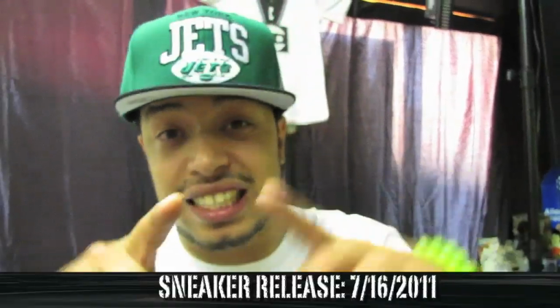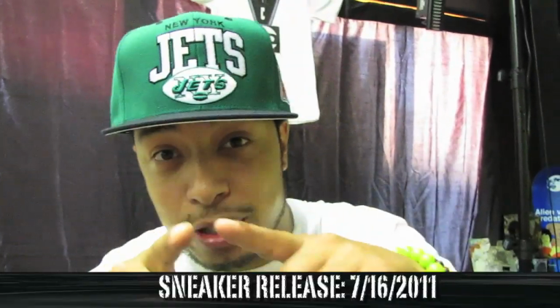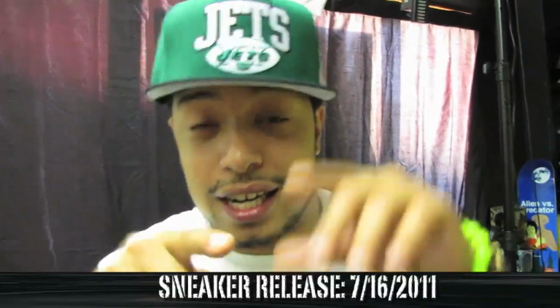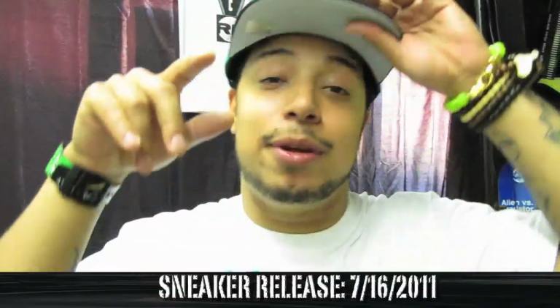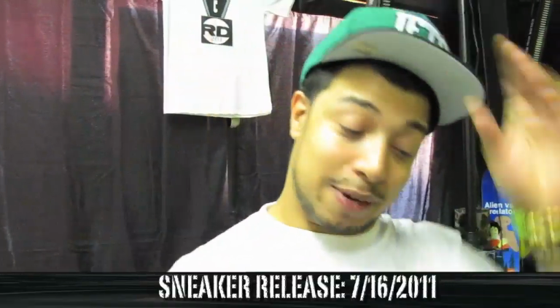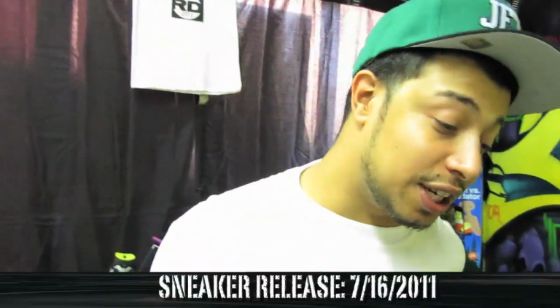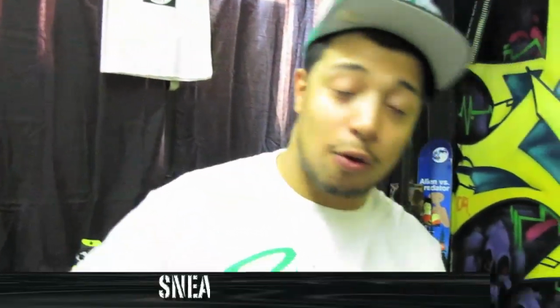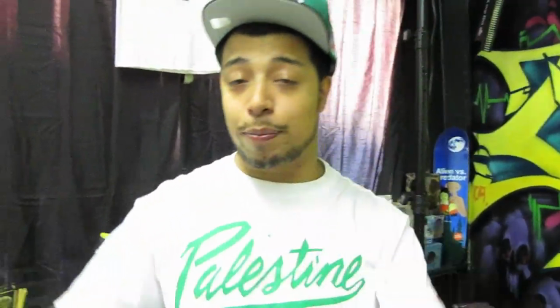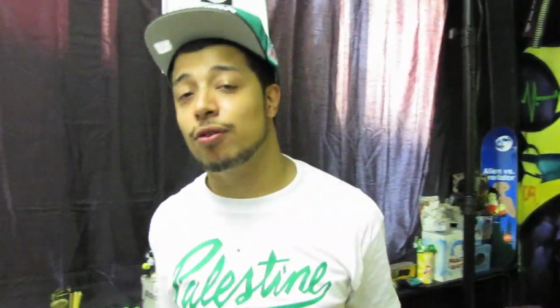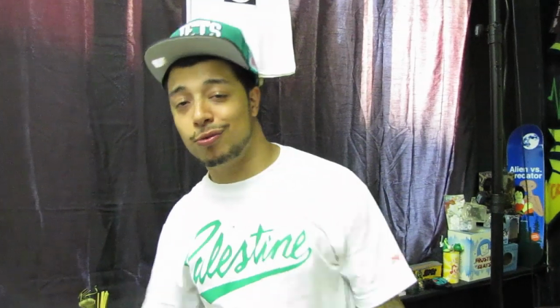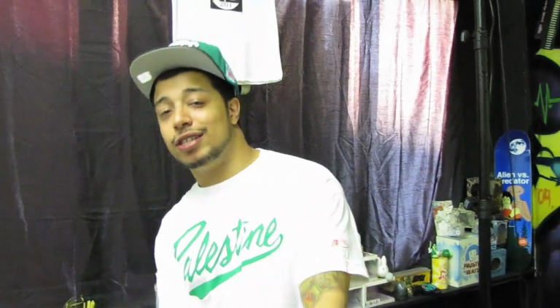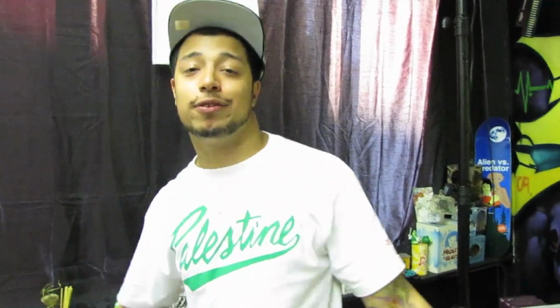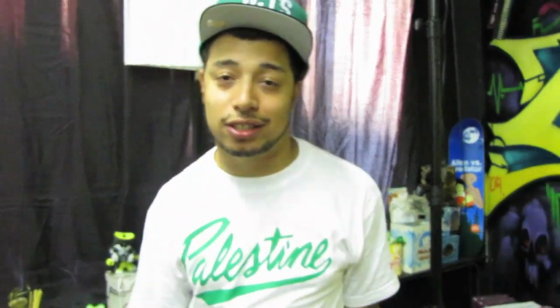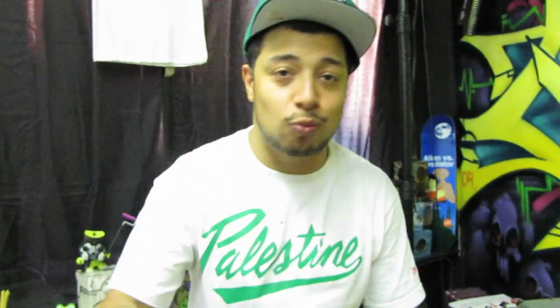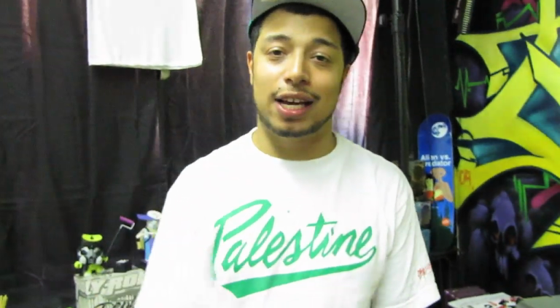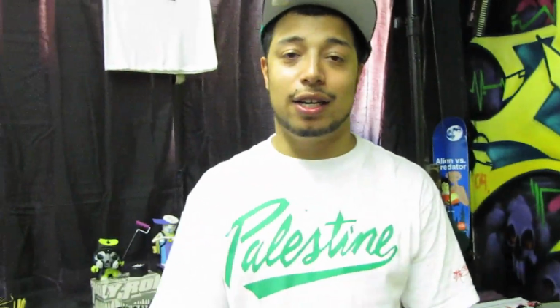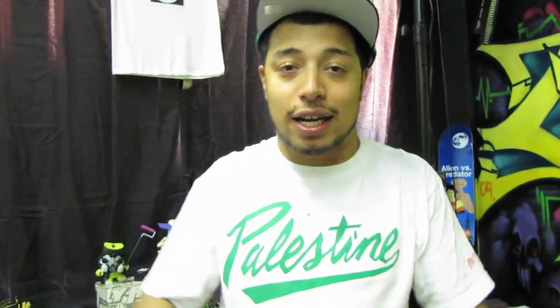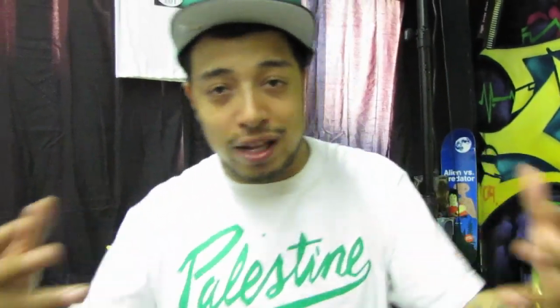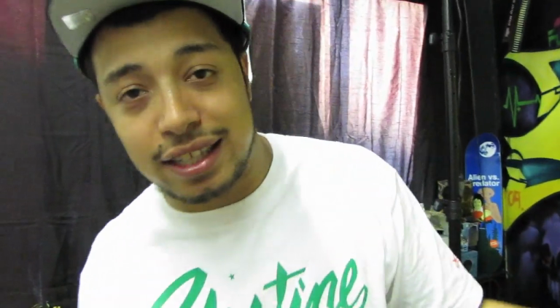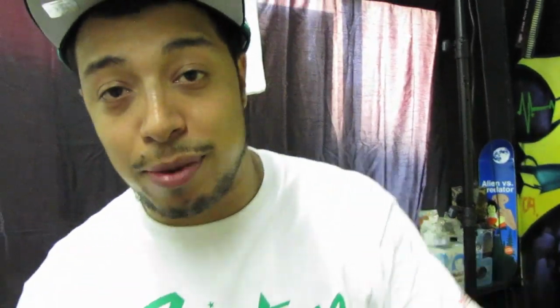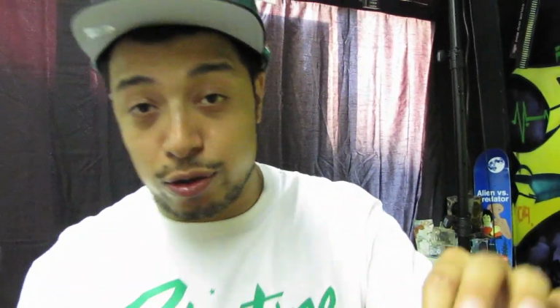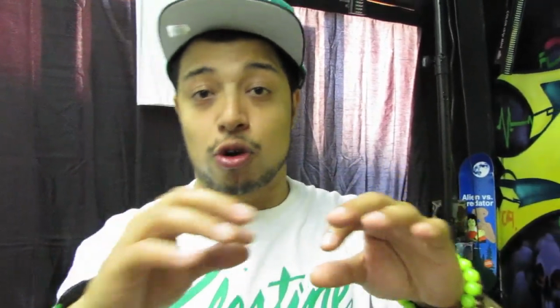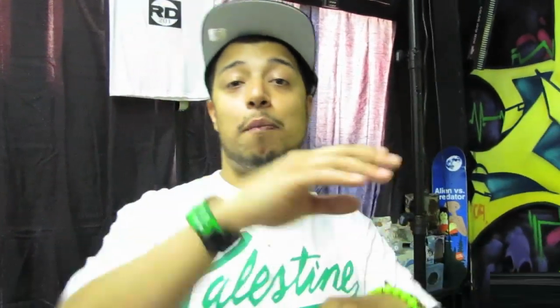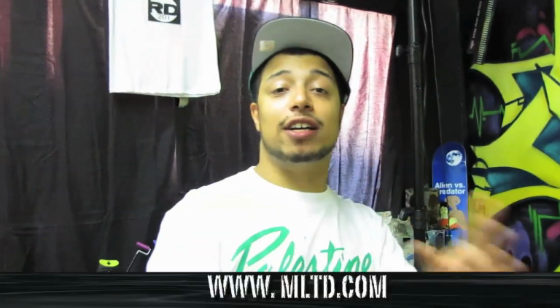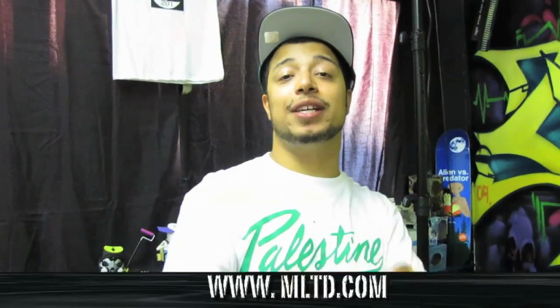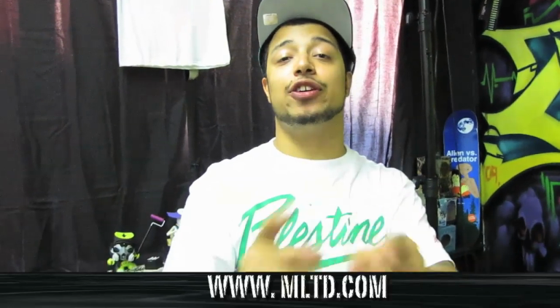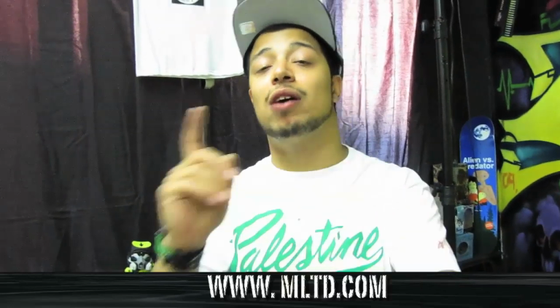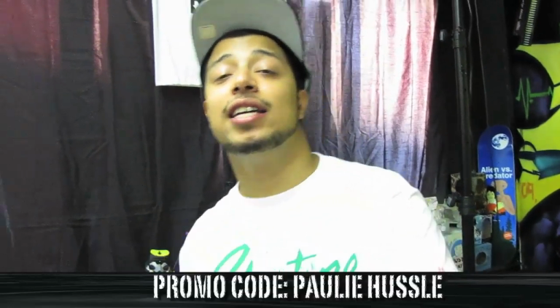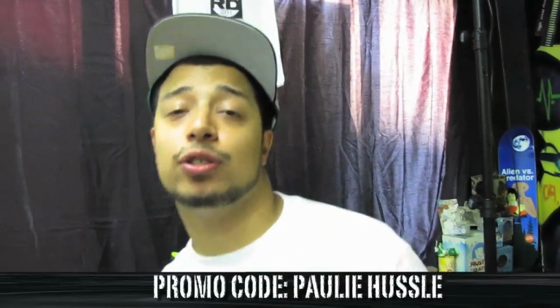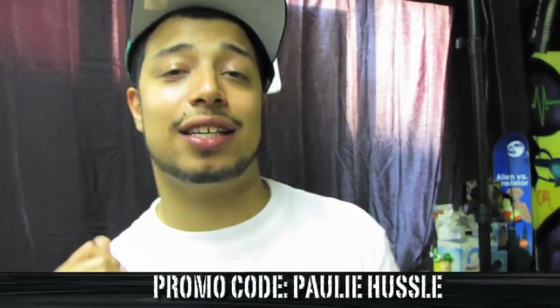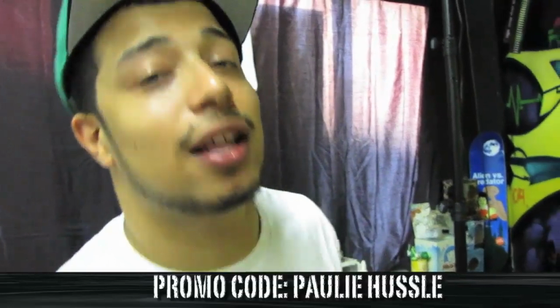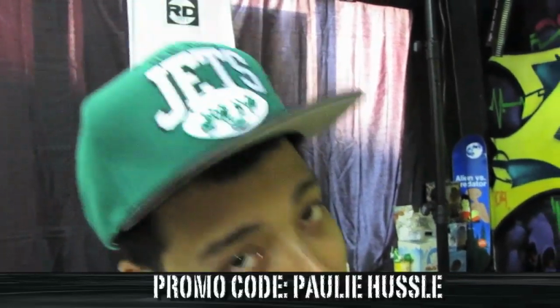Shout out to MLTD.com, make sure you check it out — all apparel, all good wood needs, whatever you need, just check out the website. And if you like anything you want to buy, use promo code Paulie Hustle, P-A-U-L-I-E-H-U-S-S-L-E.